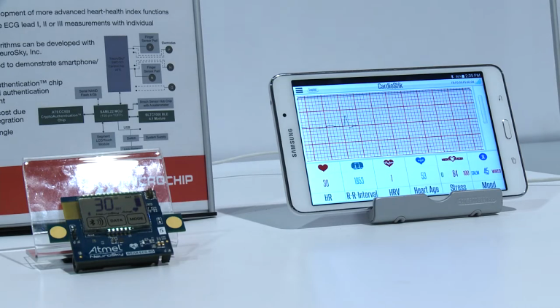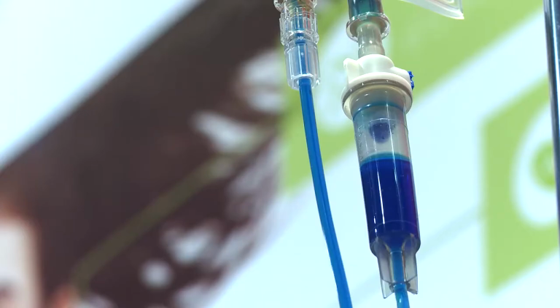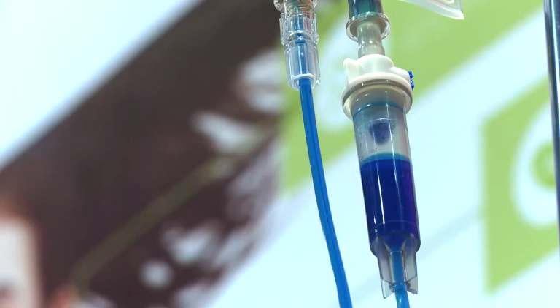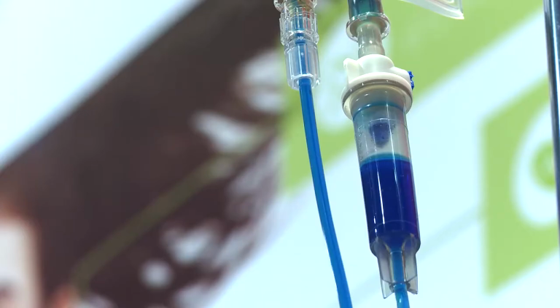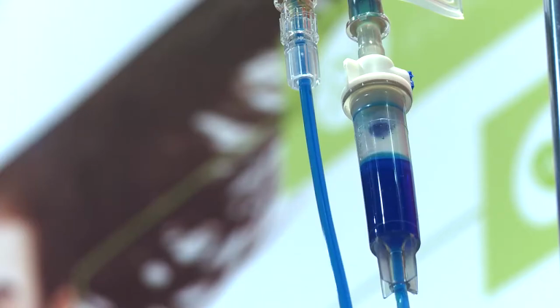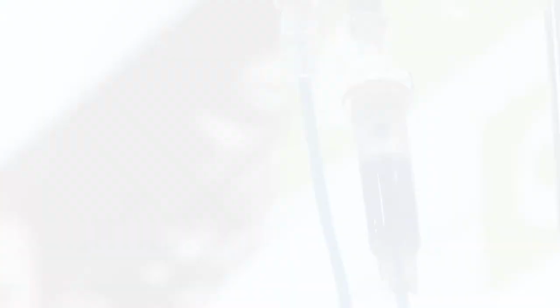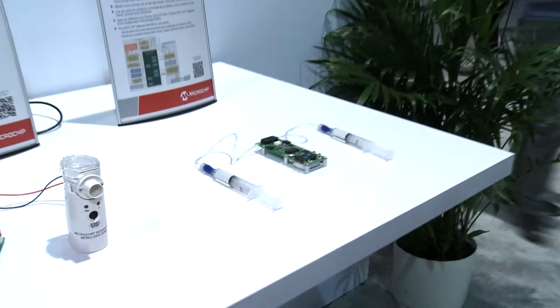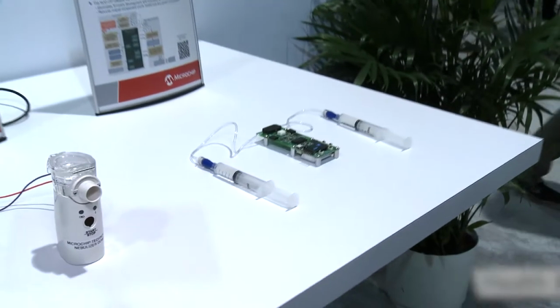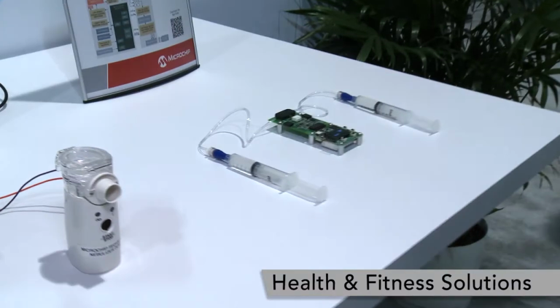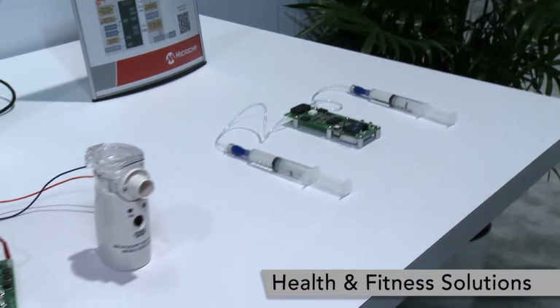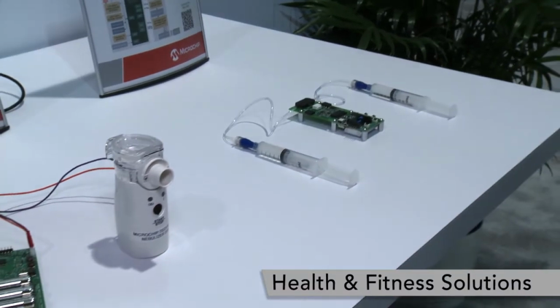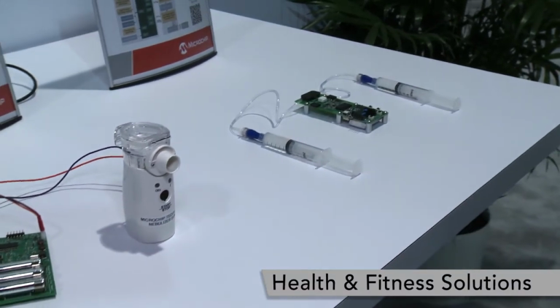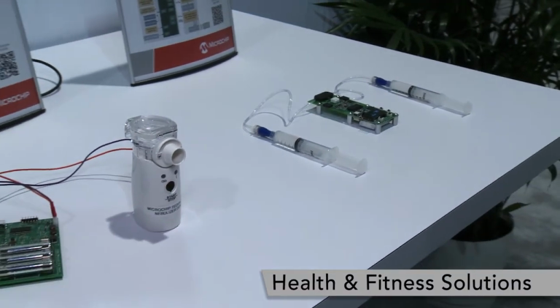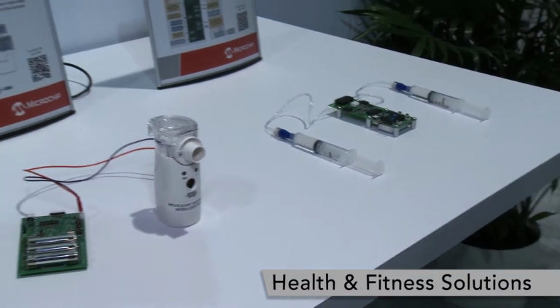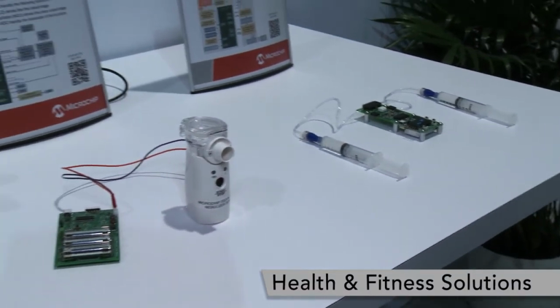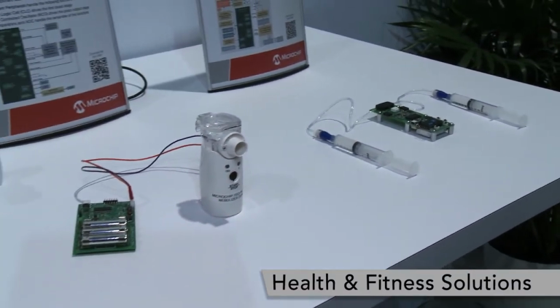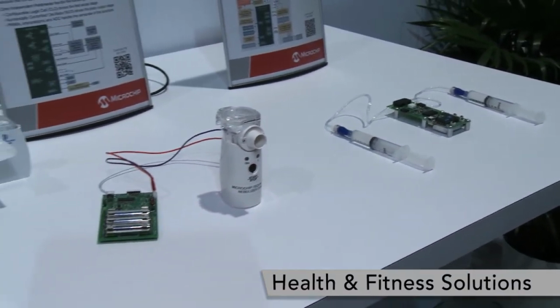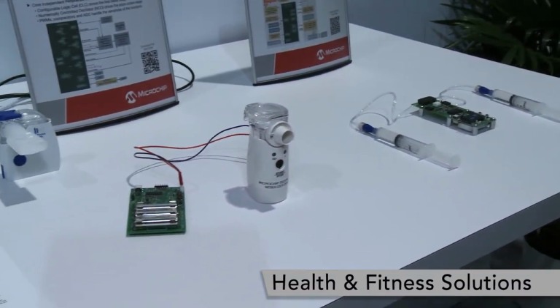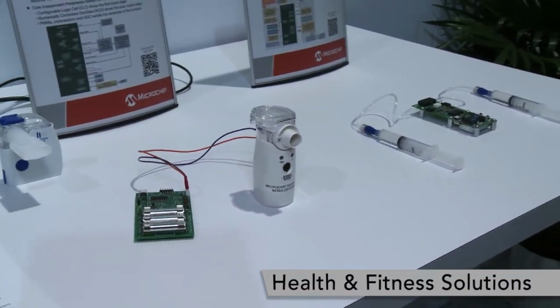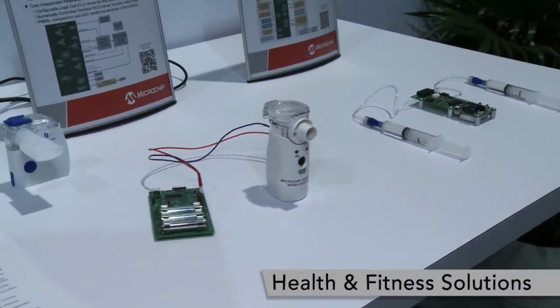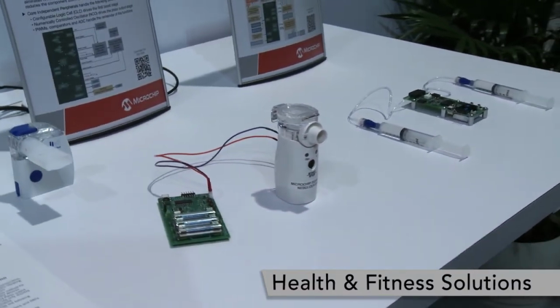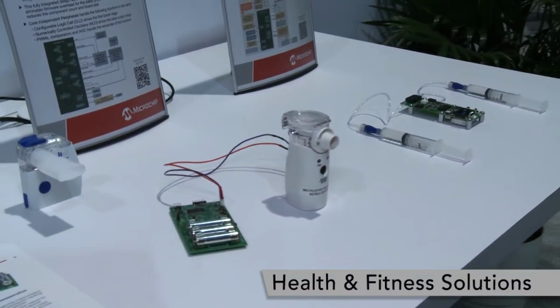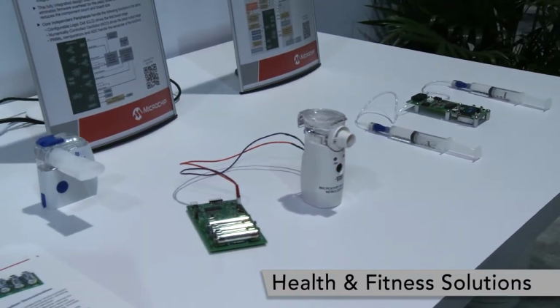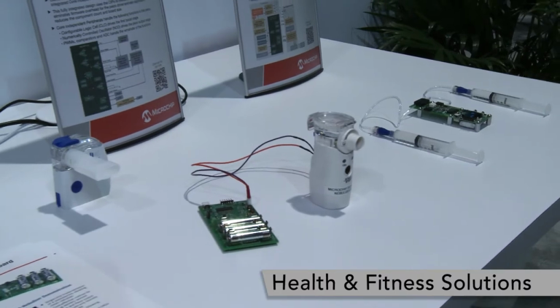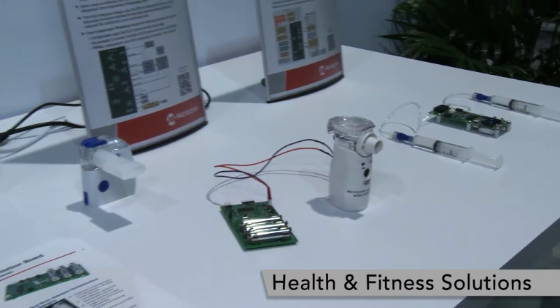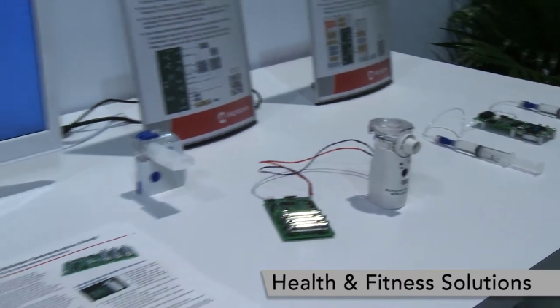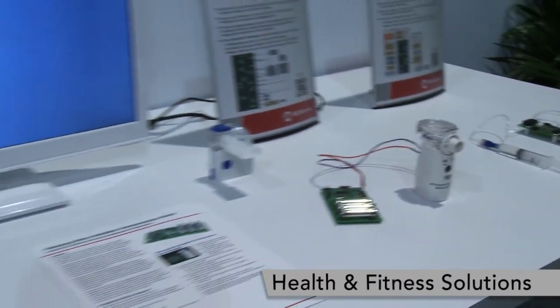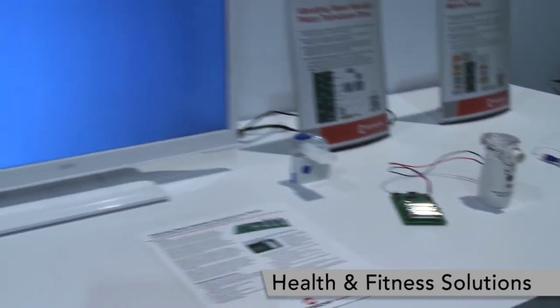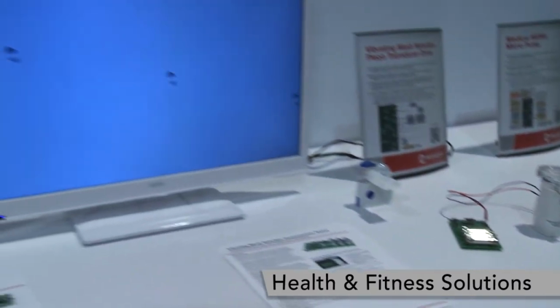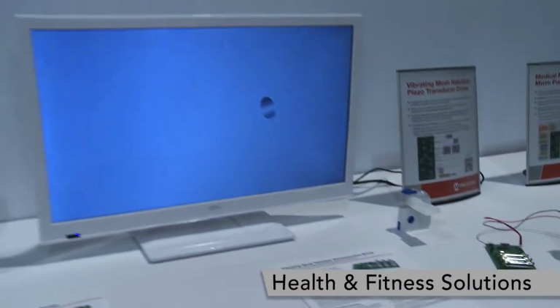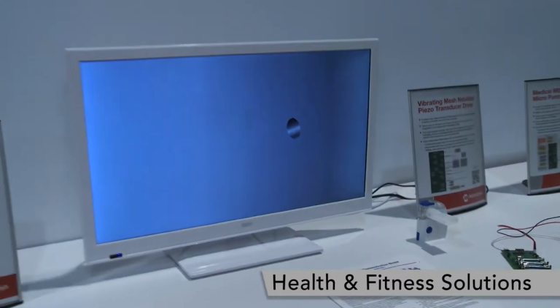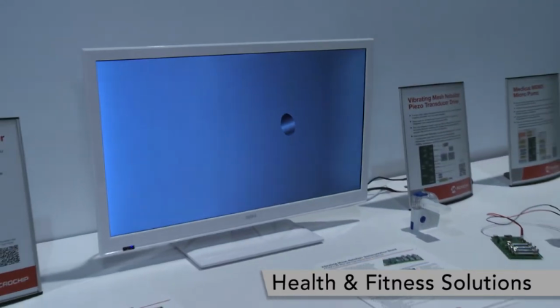Our first area has to do a lot with drug delivery. Different ways that we're using our MCU's core independent peripherals to show off ways to move the drugs, as far as micropumps and nebulizers.